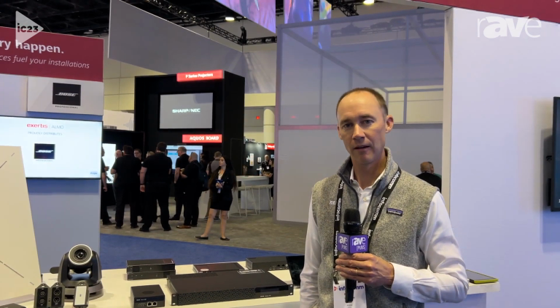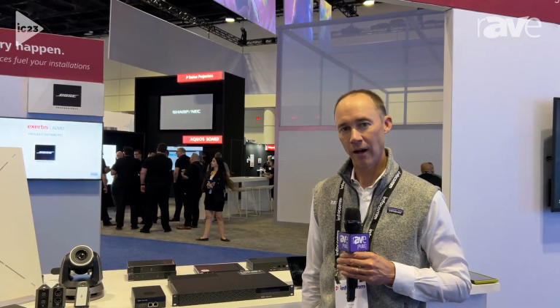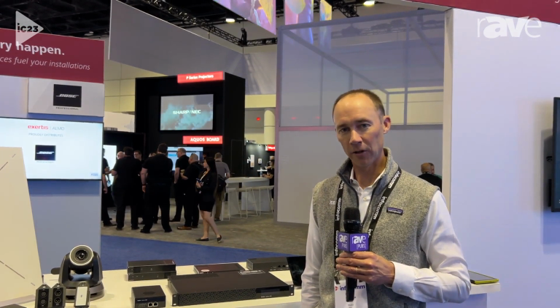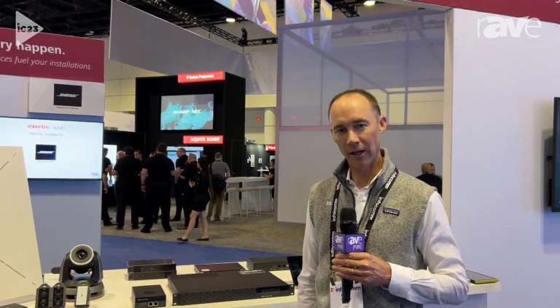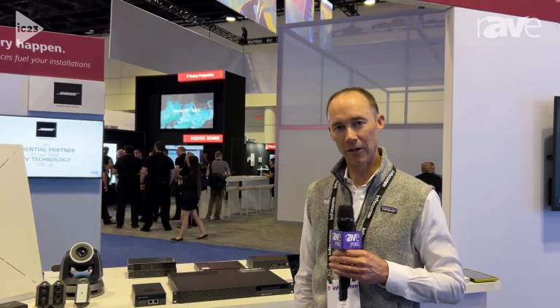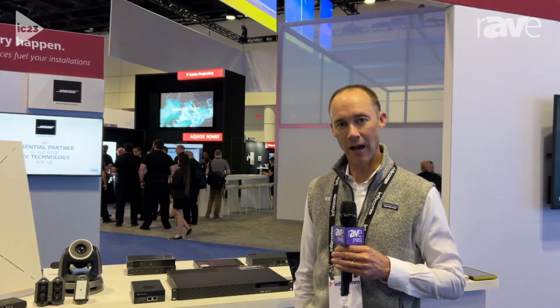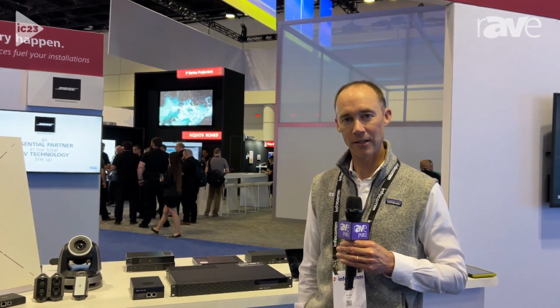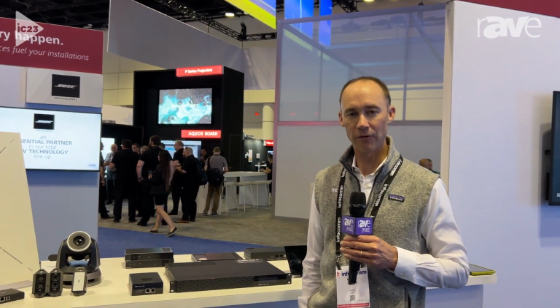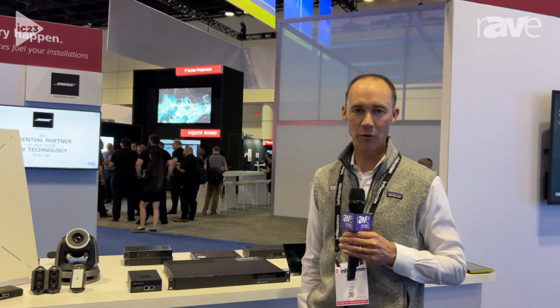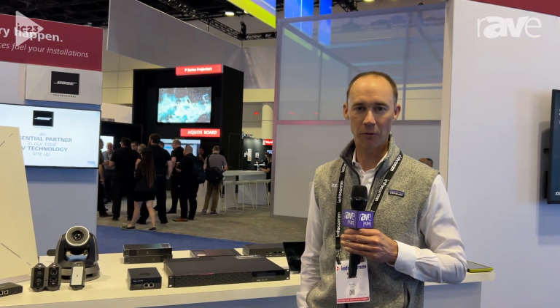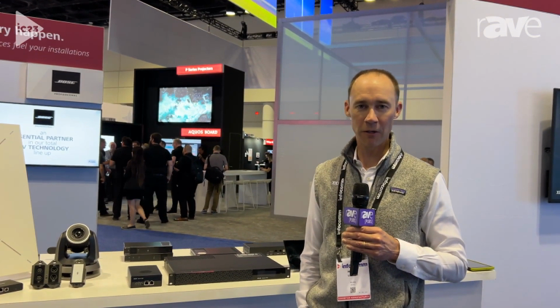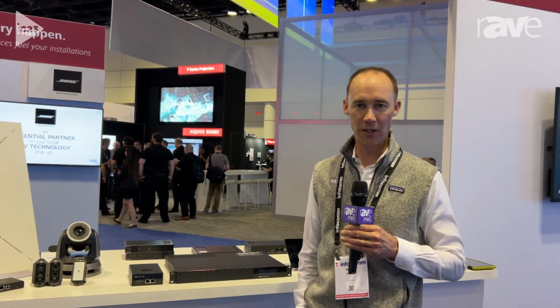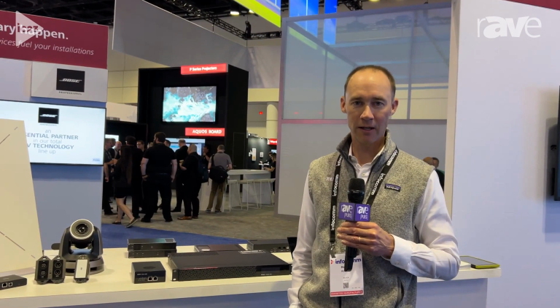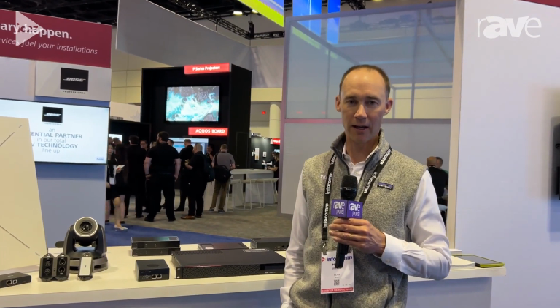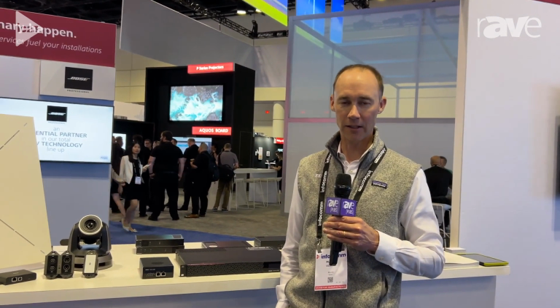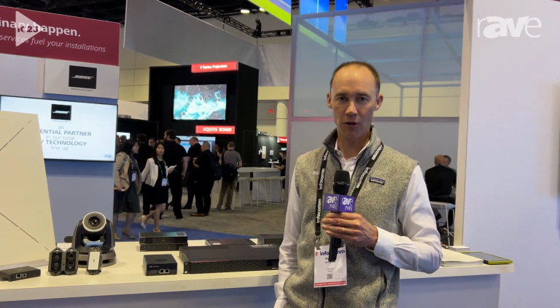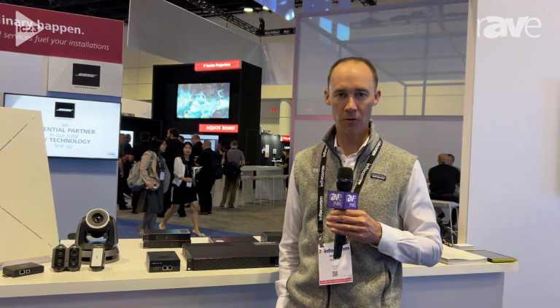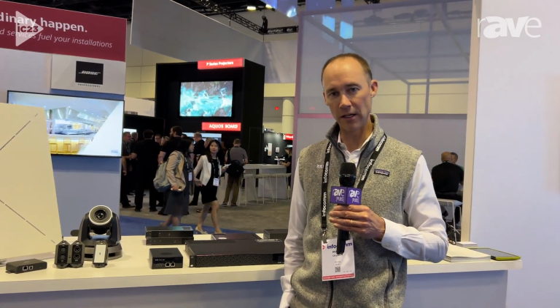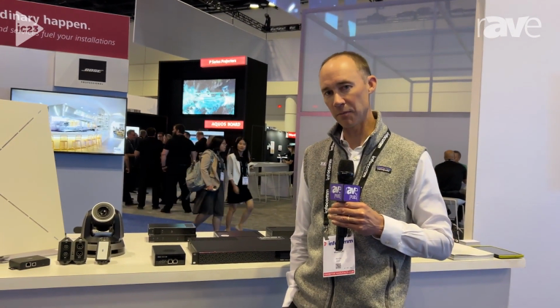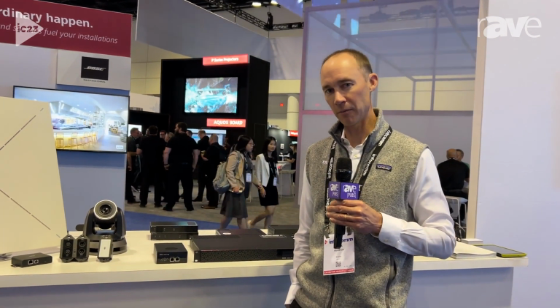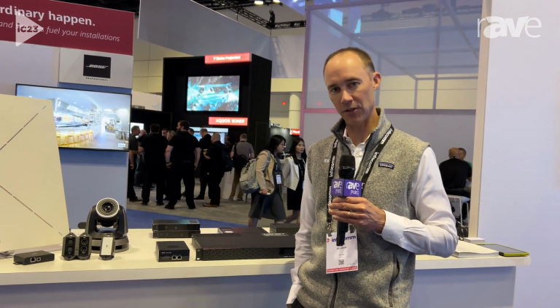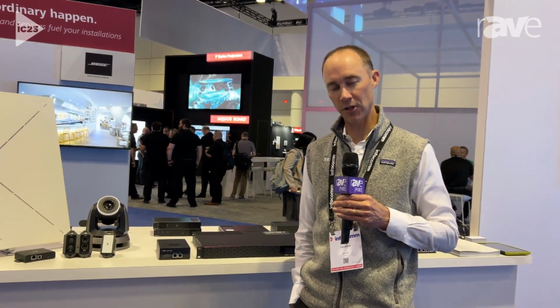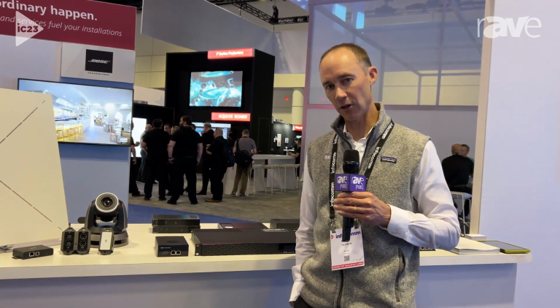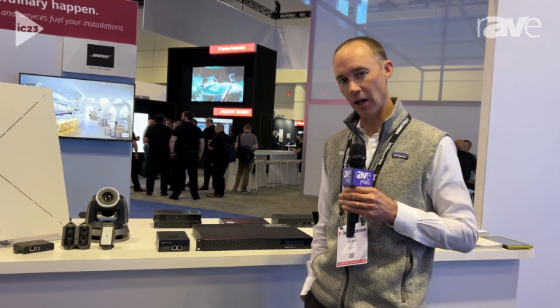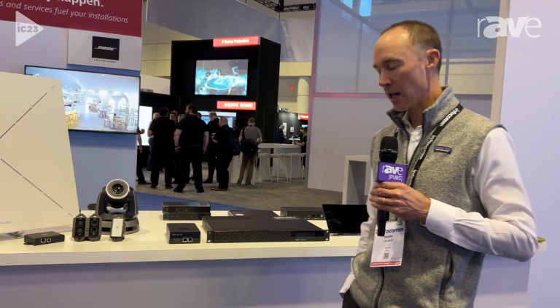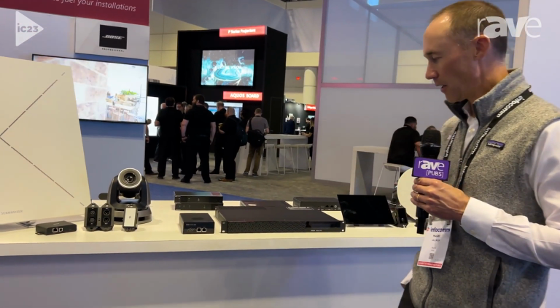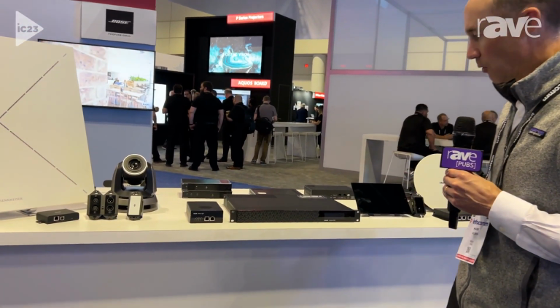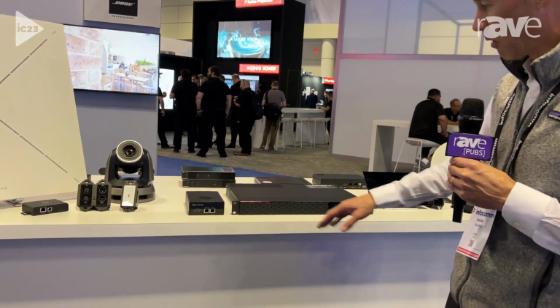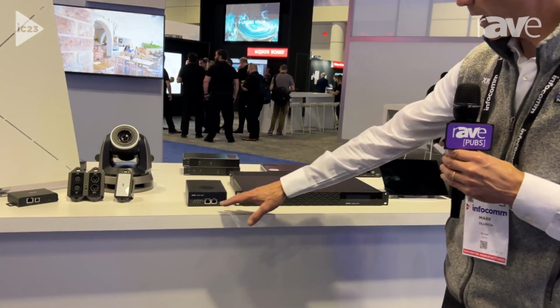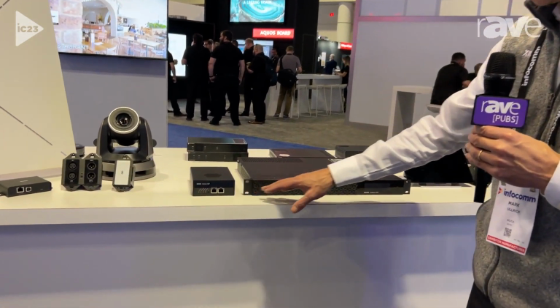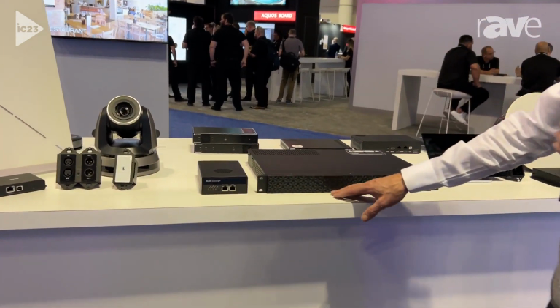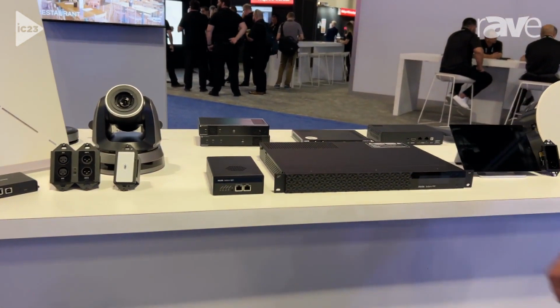Hi, I'm Mark Ulrich. I'm here at Infocom 2023 with Zilliqa, and I'd like to show you the DSP processors in our Solara line, the QR1 and the FR1.